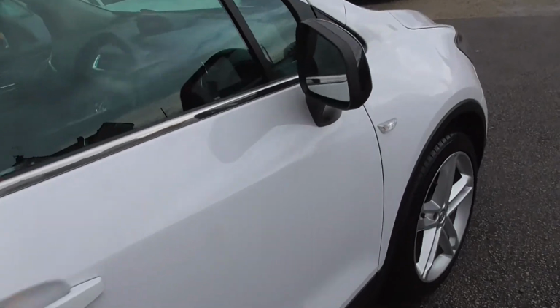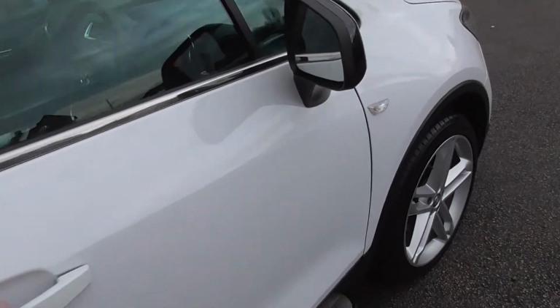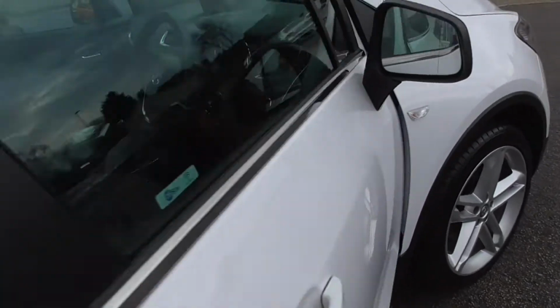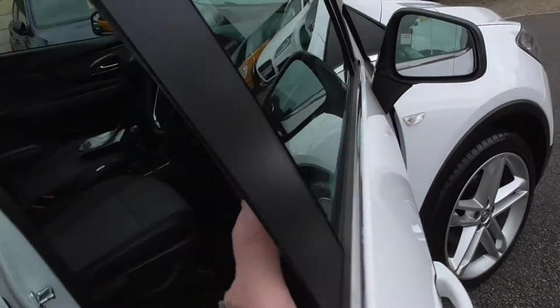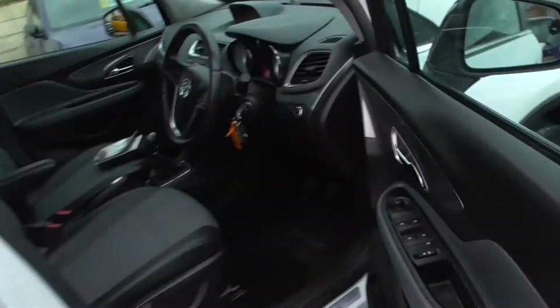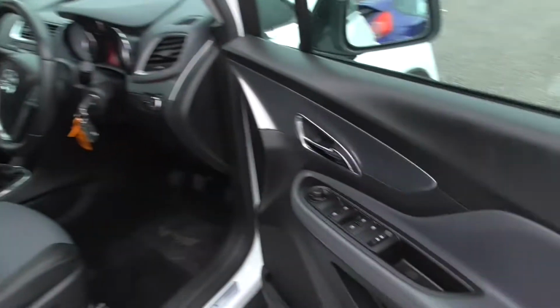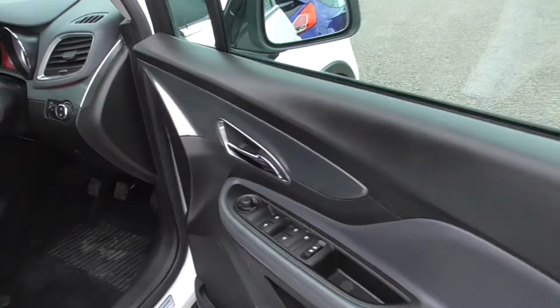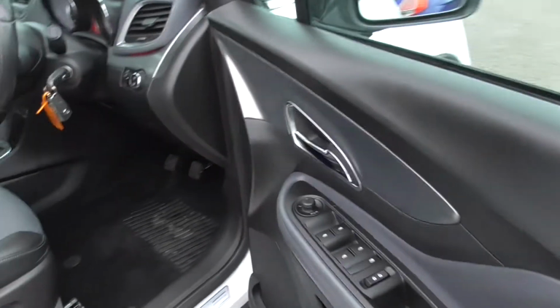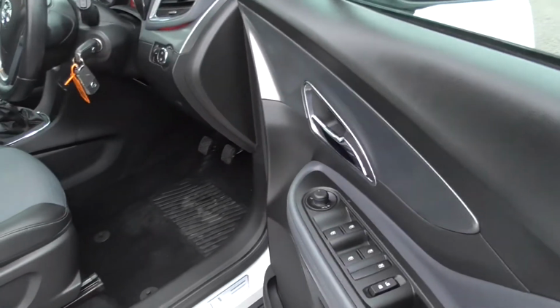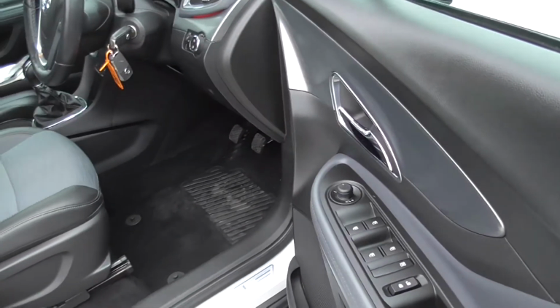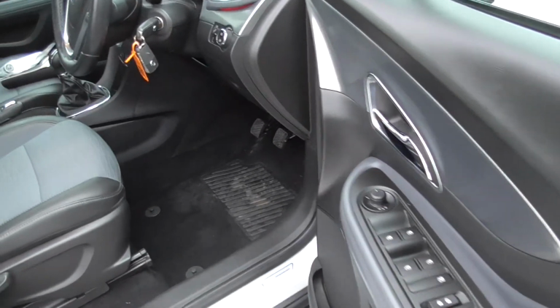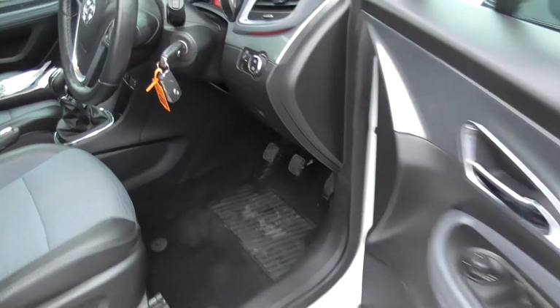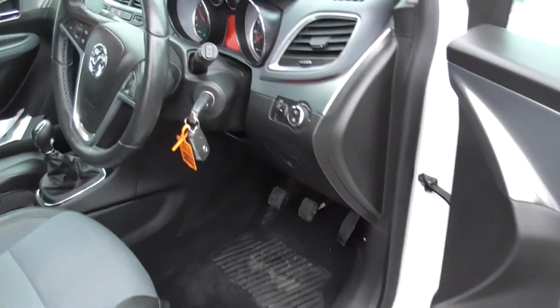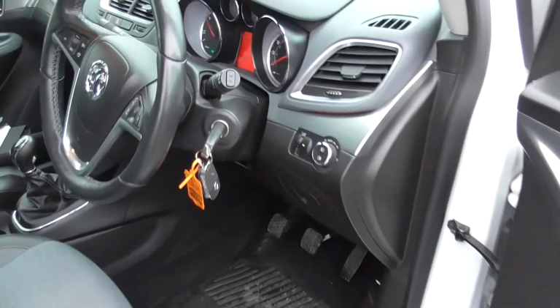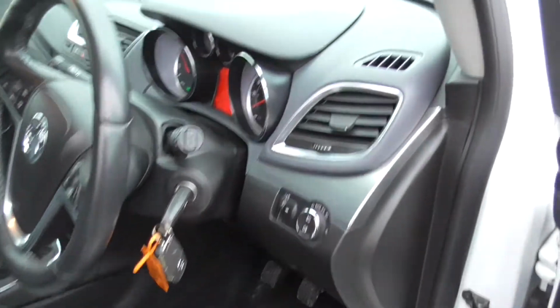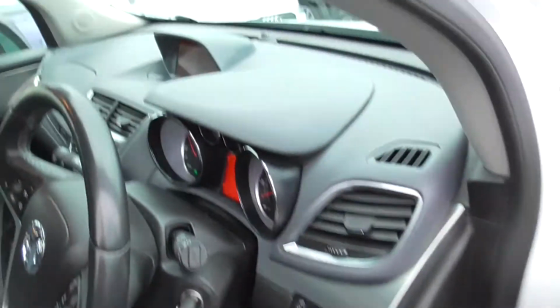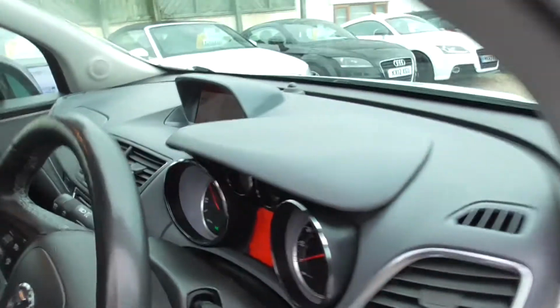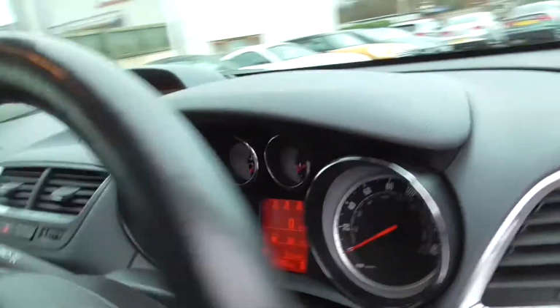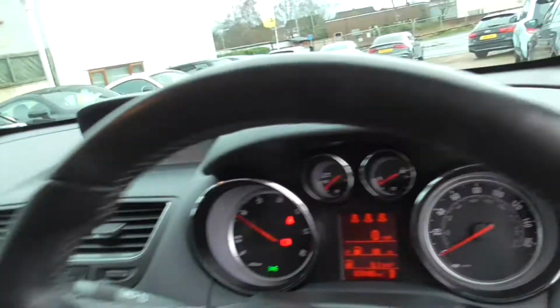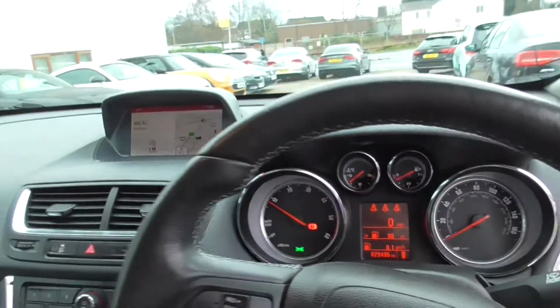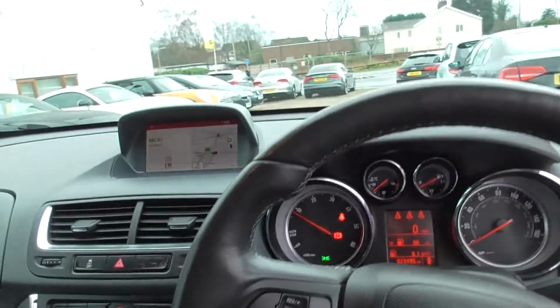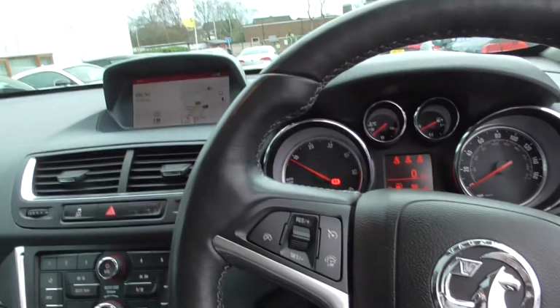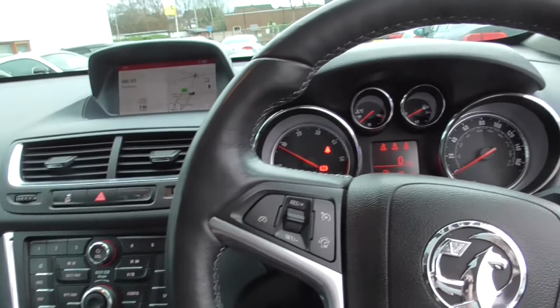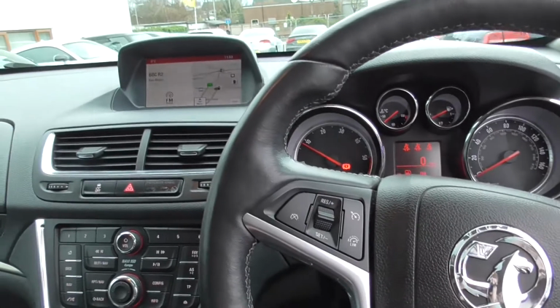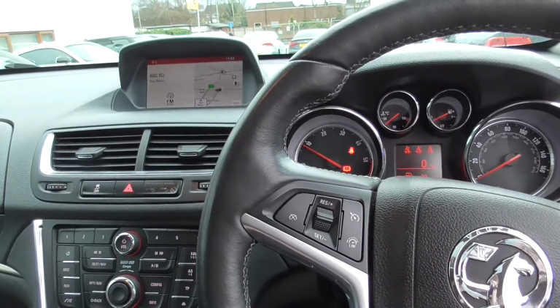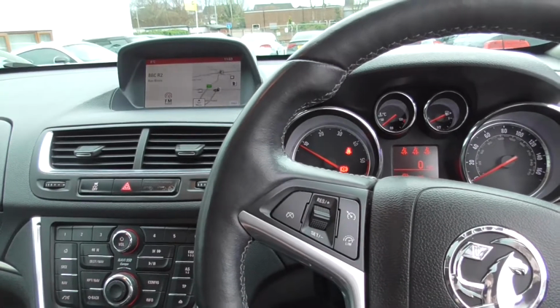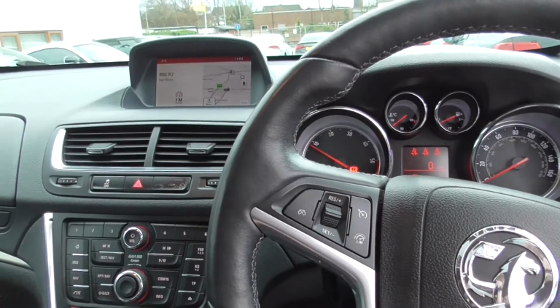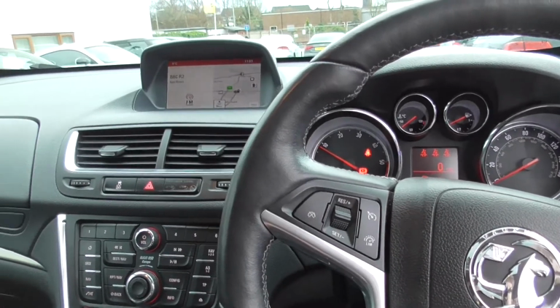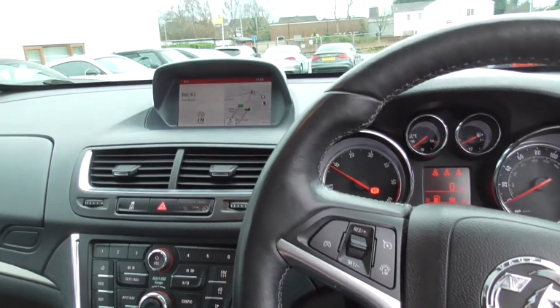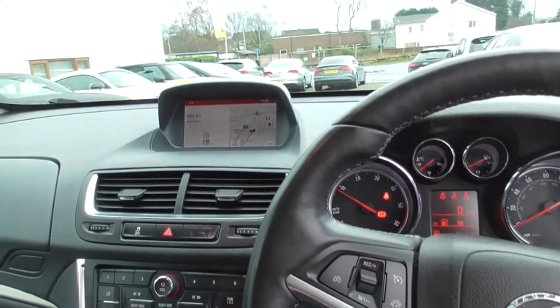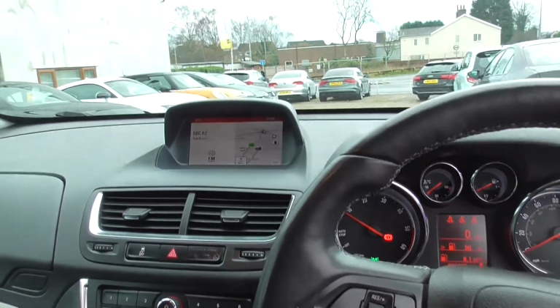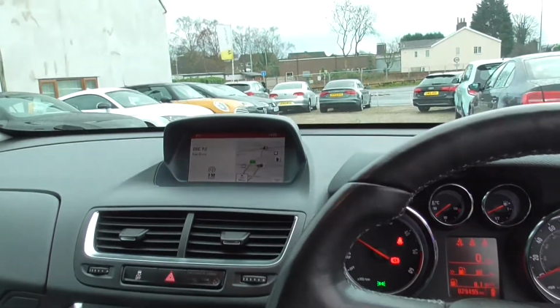Got two keys for it, full book pack, locking wheel nut. It's got cruise control, heated front seats as well, and DAB radio.